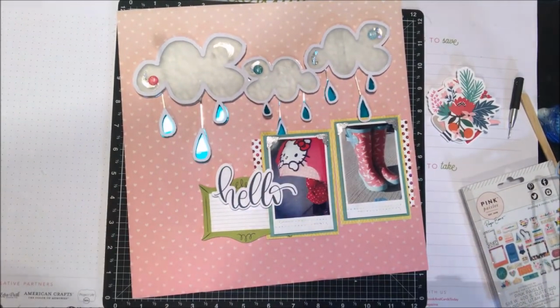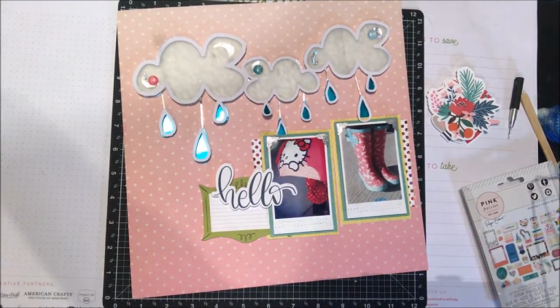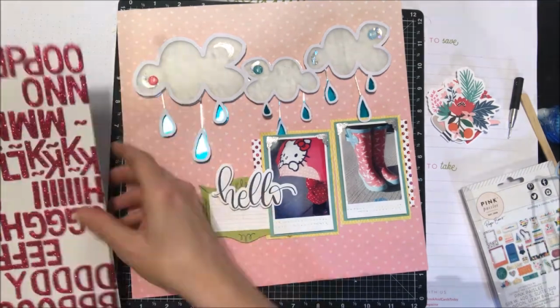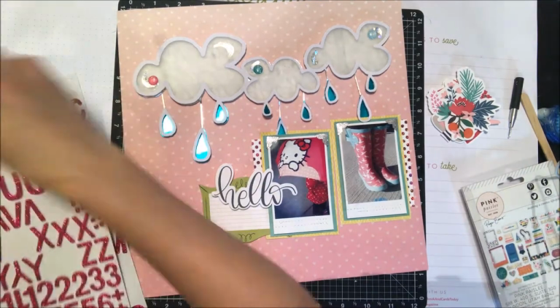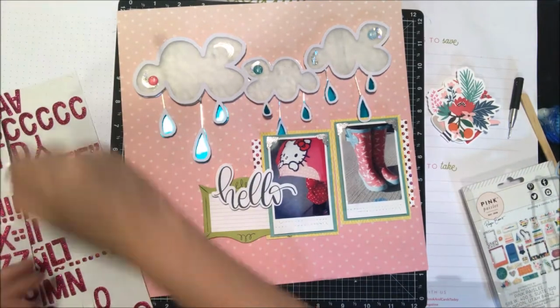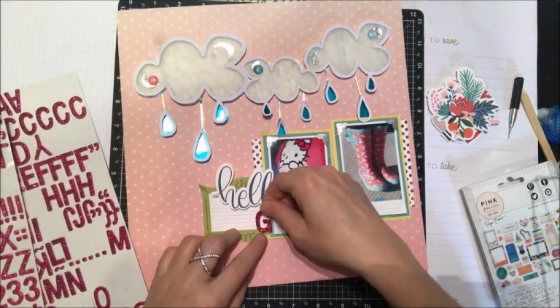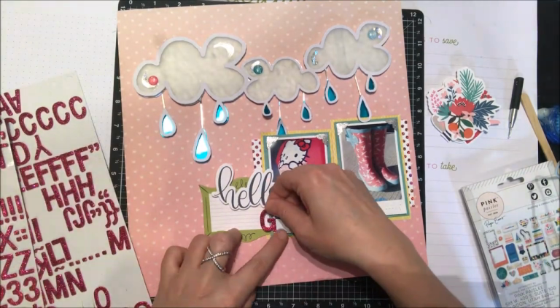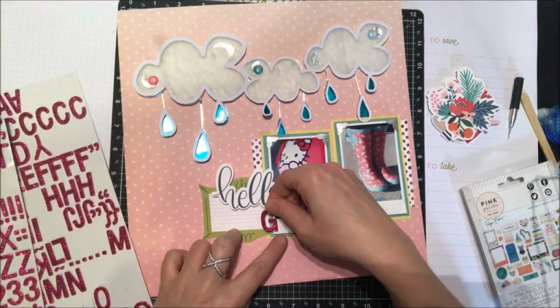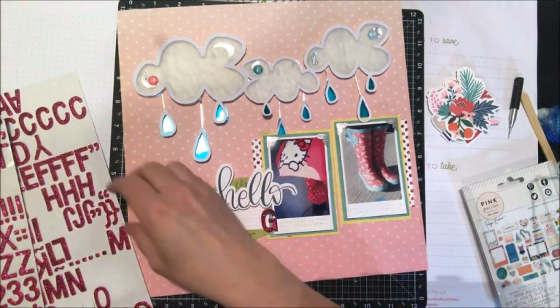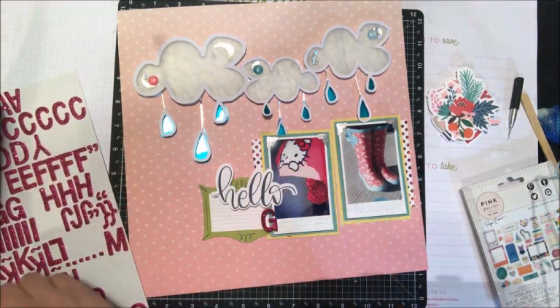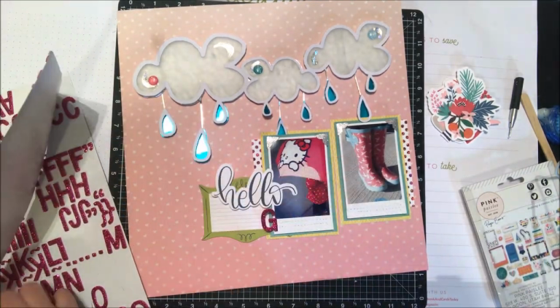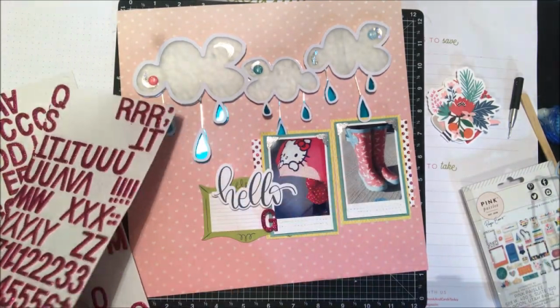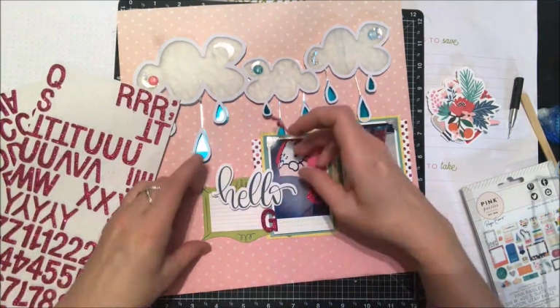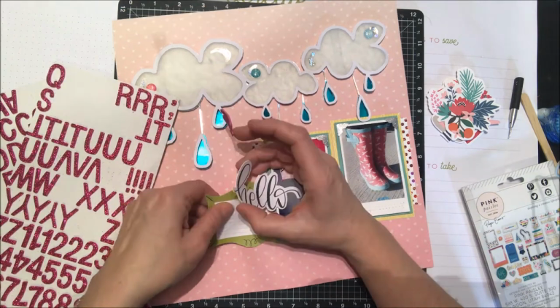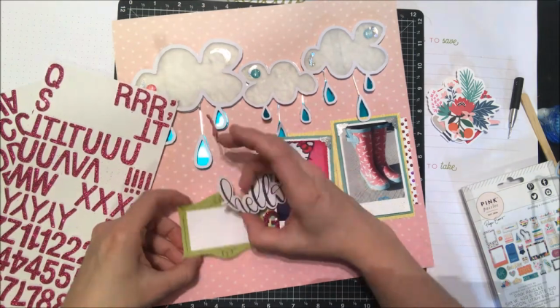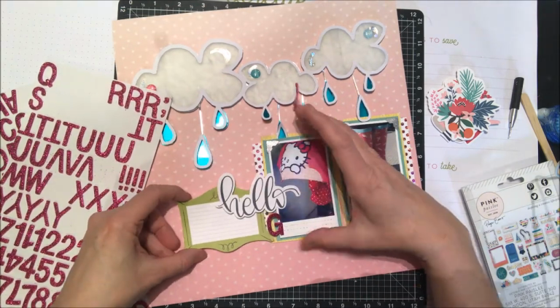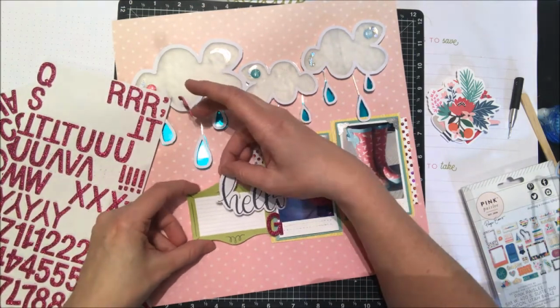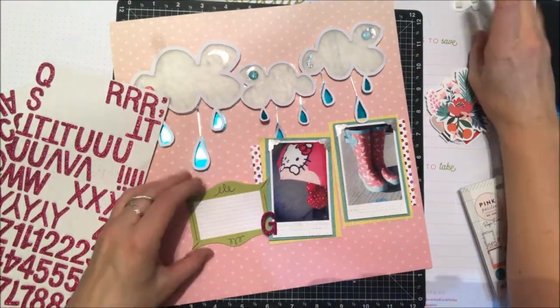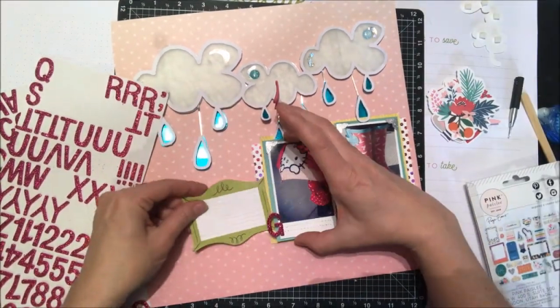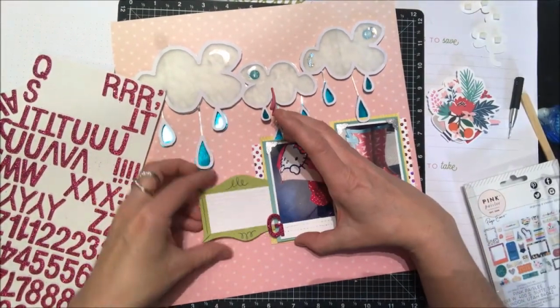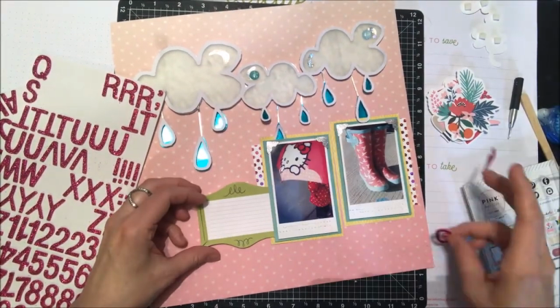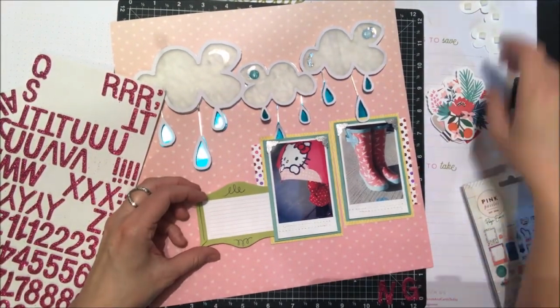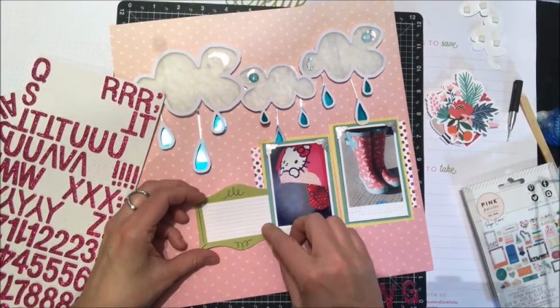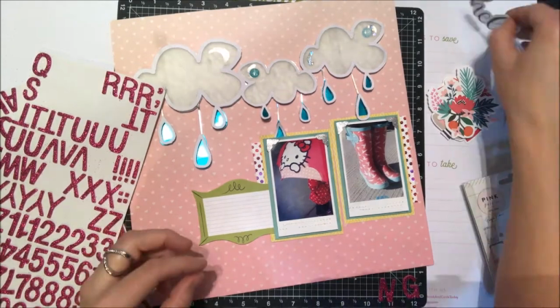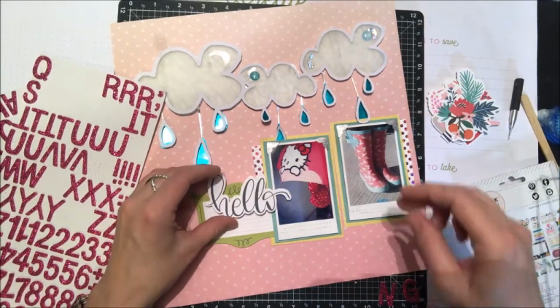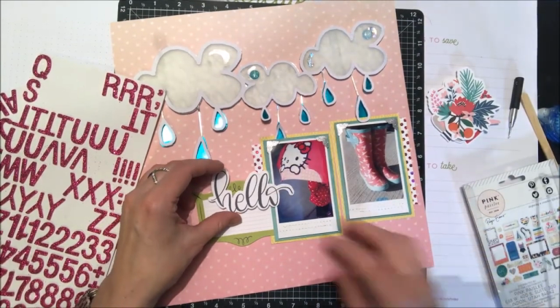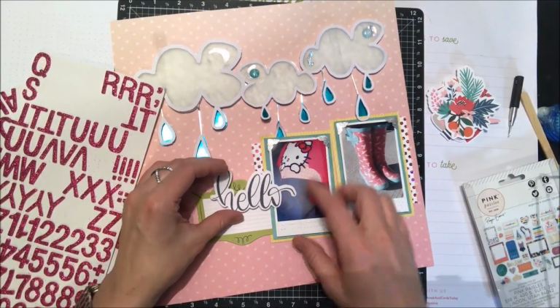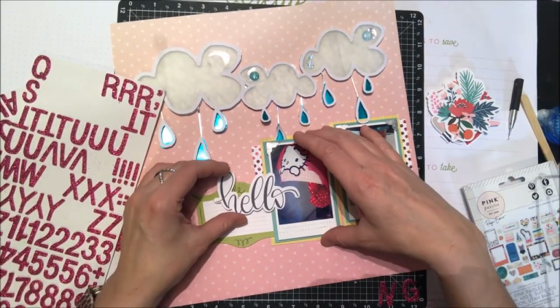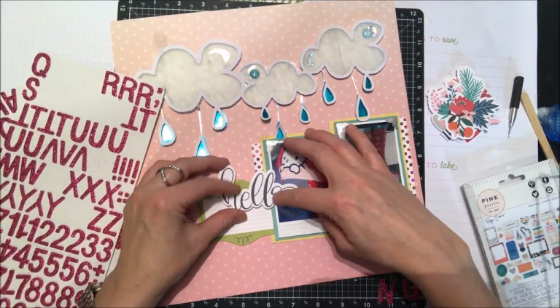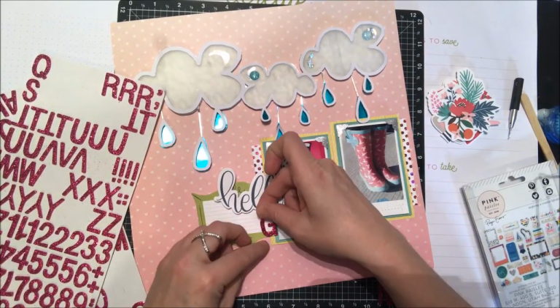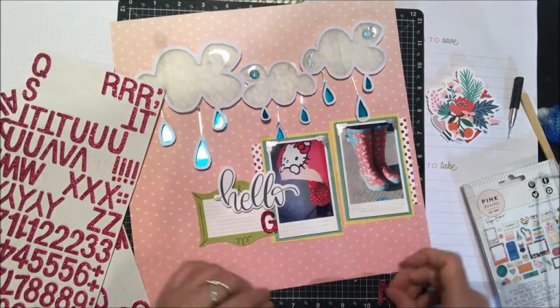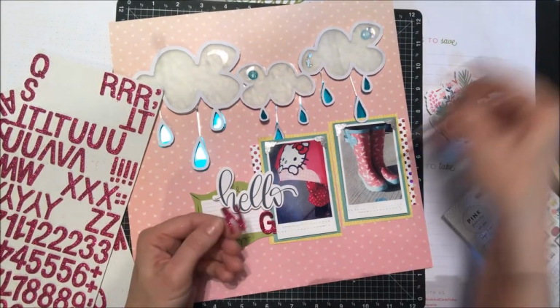To complement the foil, because I have so much on the top, I thought it'd be fun to add some sparkly letter stickers to the bottom as well just to tie the whole thing together. I have these pink ones from my stash — I'm going to use the word 'spring.'